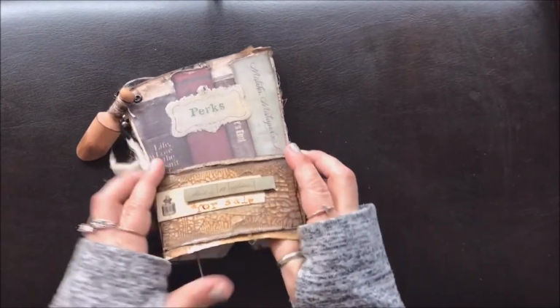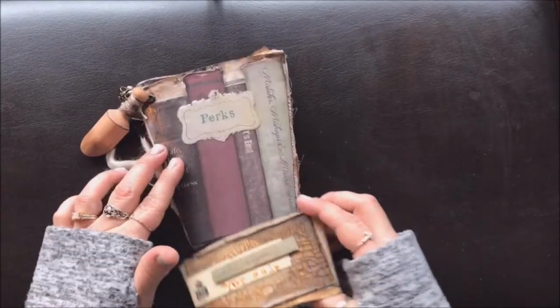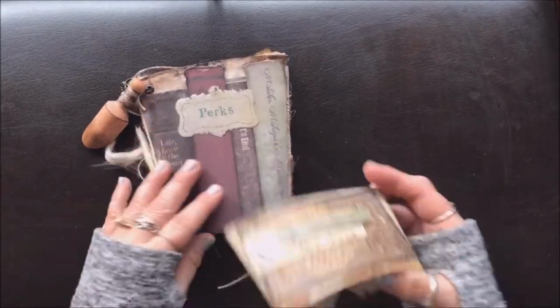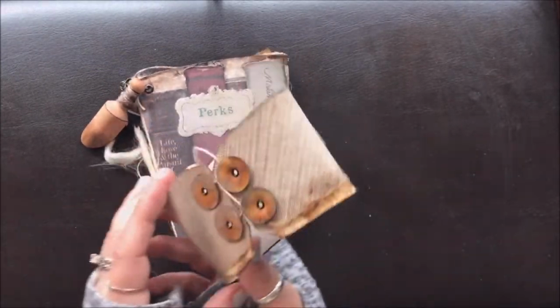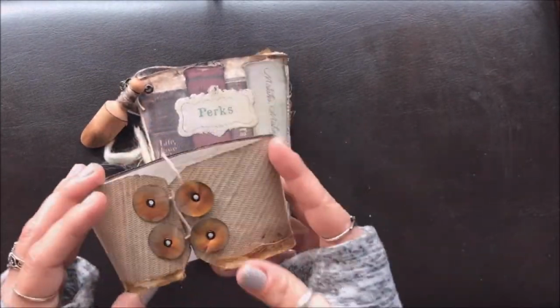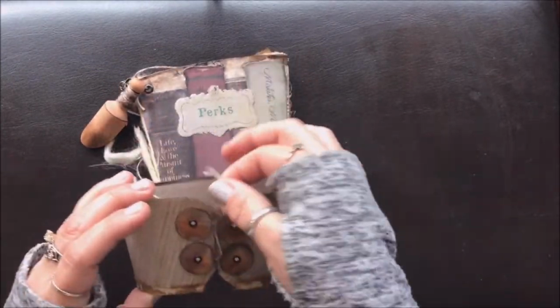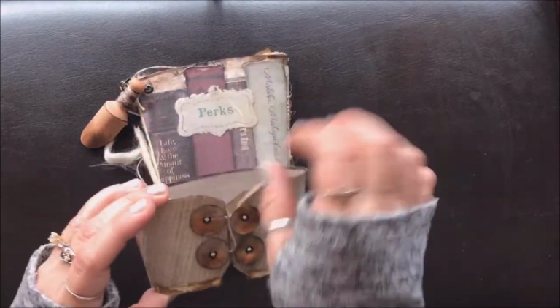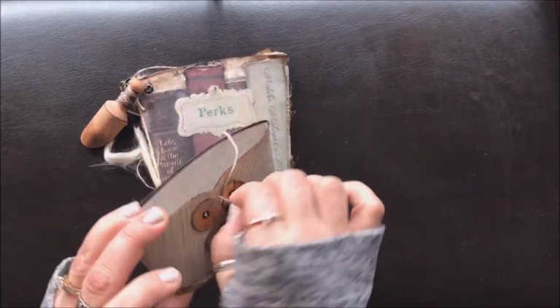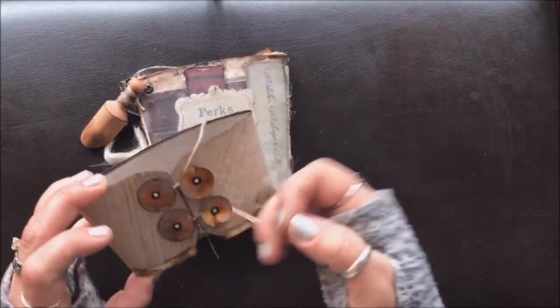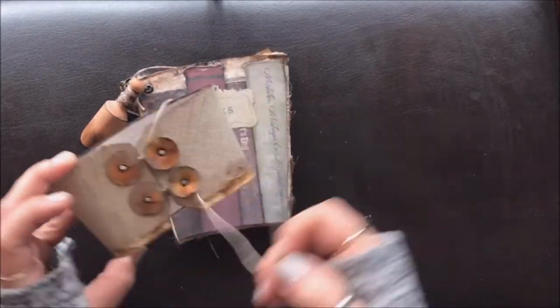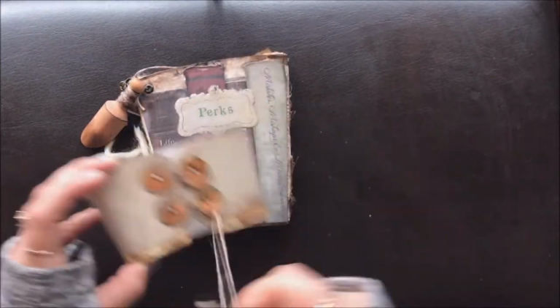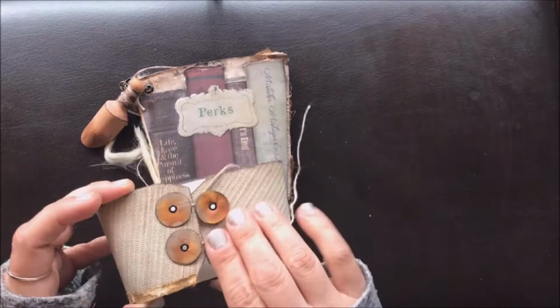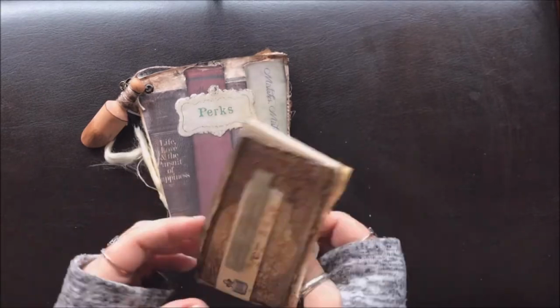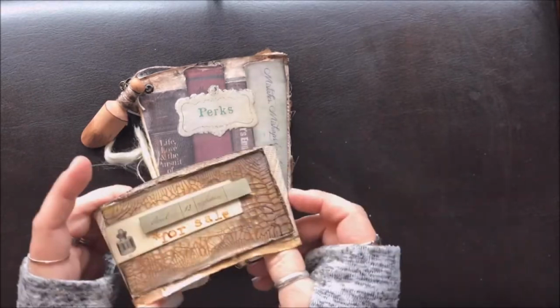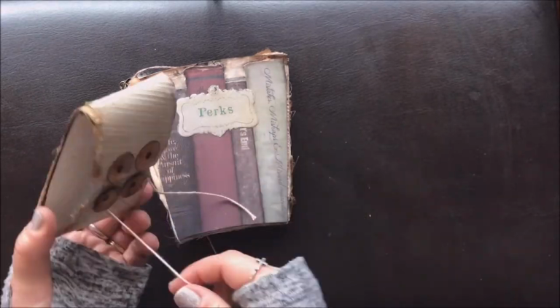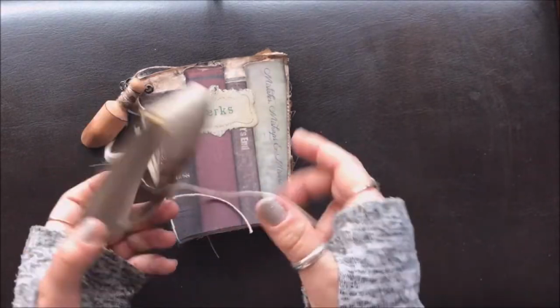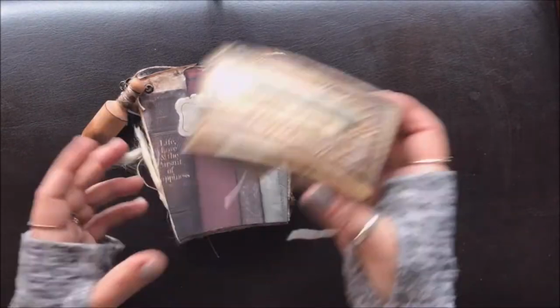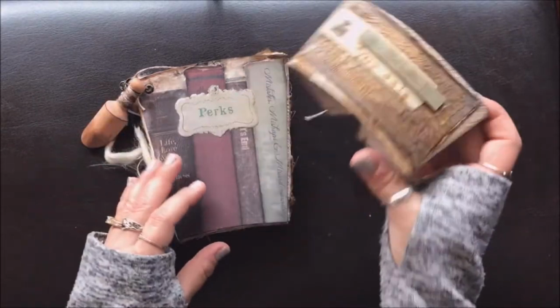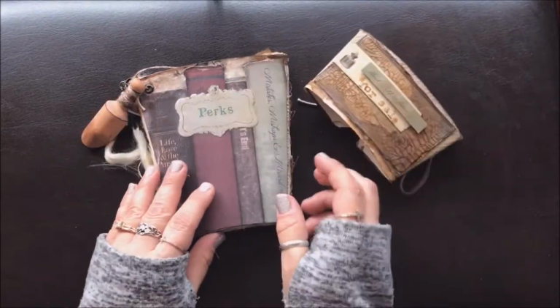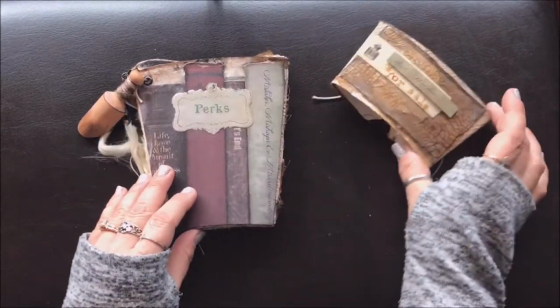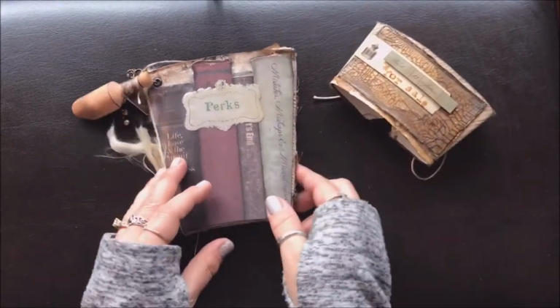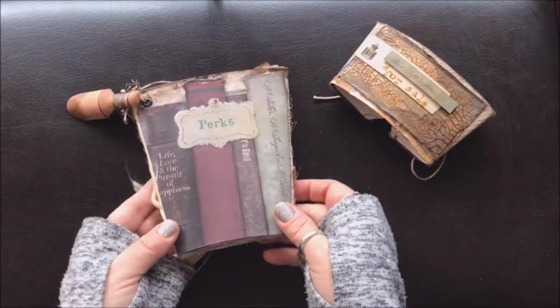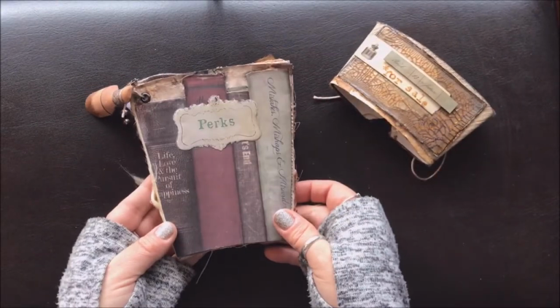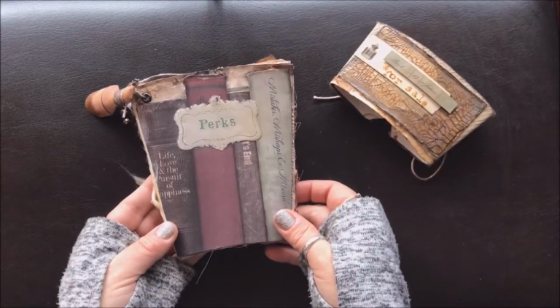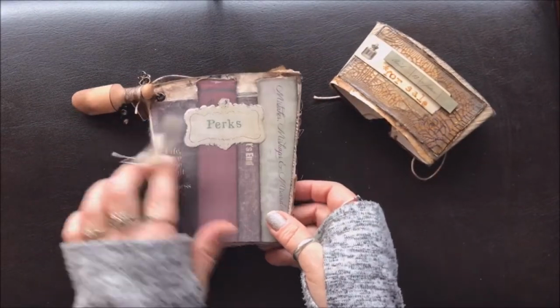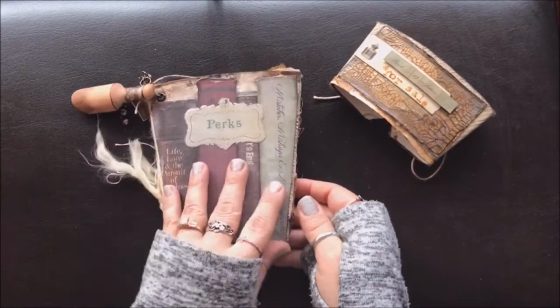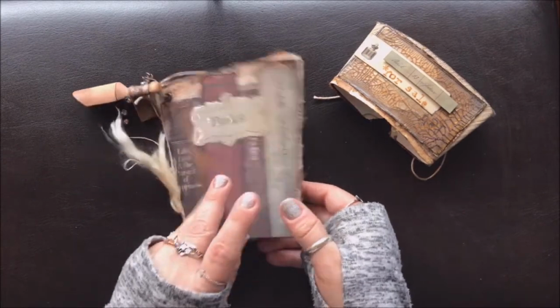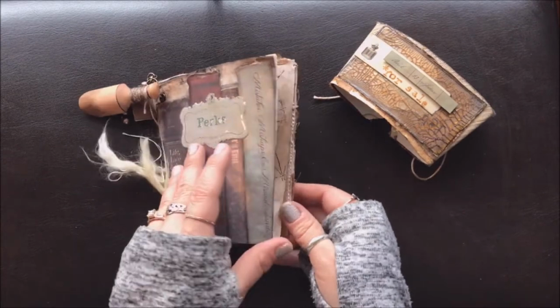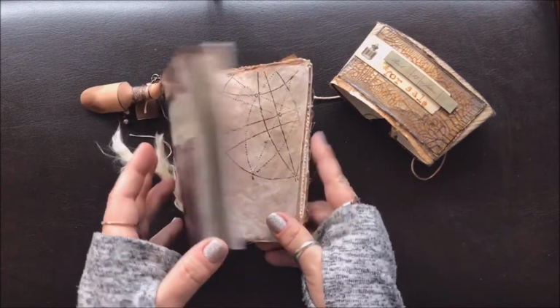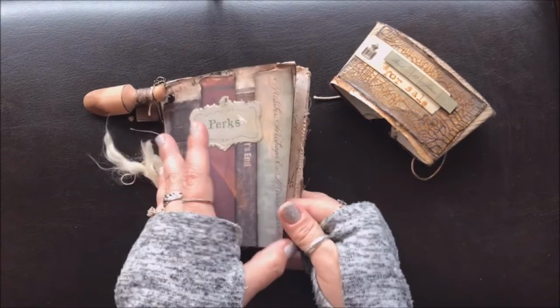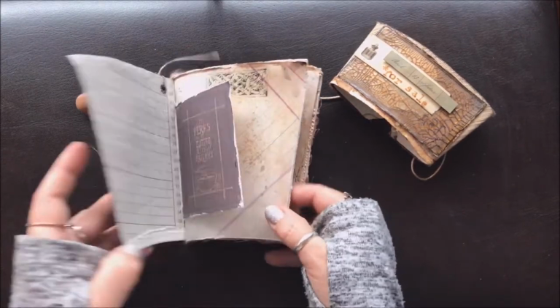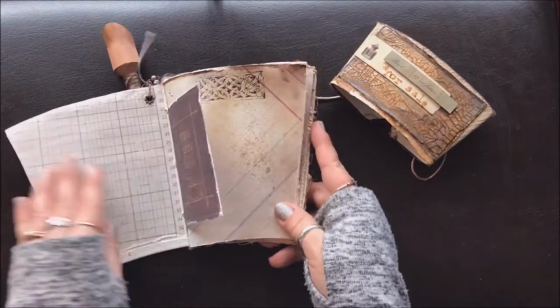I actually decorated up the coffee sleeve as well, cut it apart, and turned it into an expandable sleeve so that this book can get as chunky as you want and the sleeve will still fit on it.